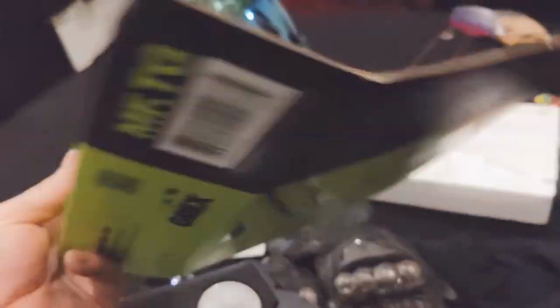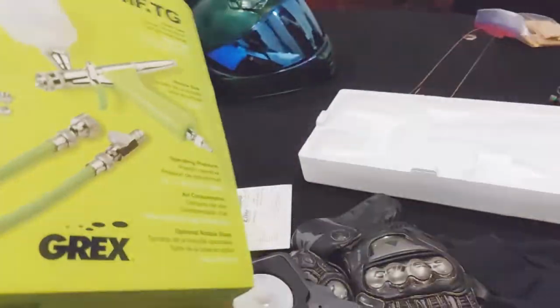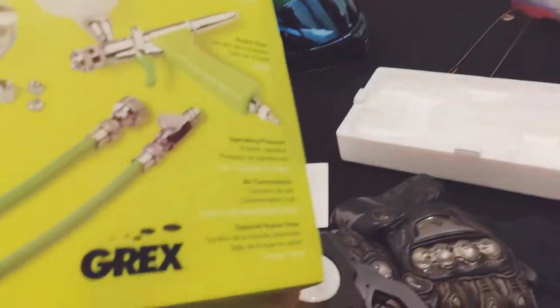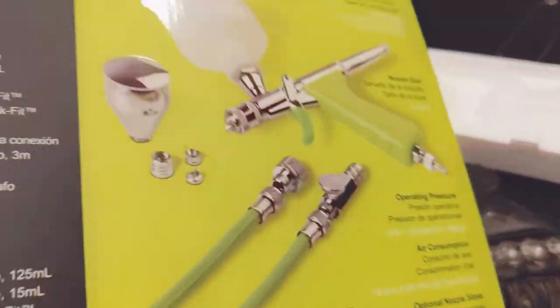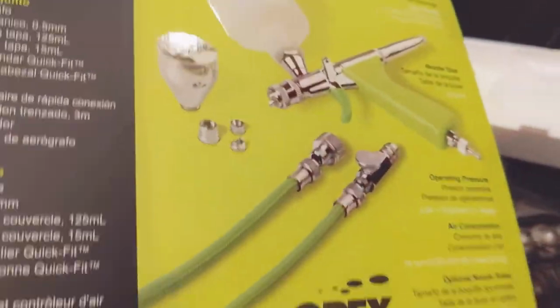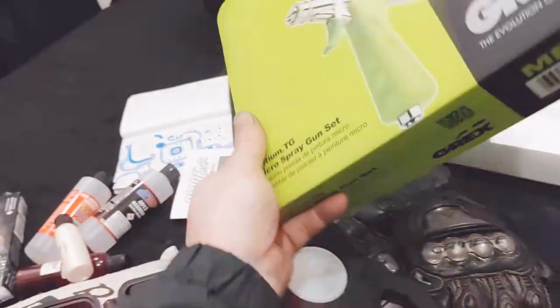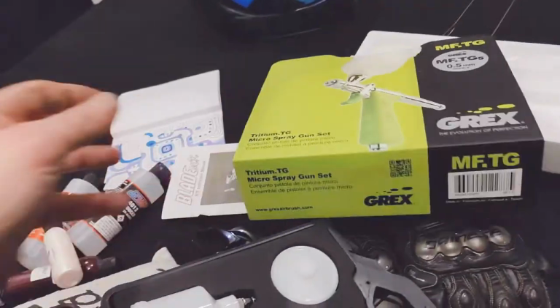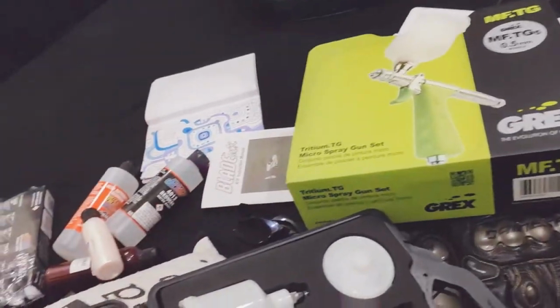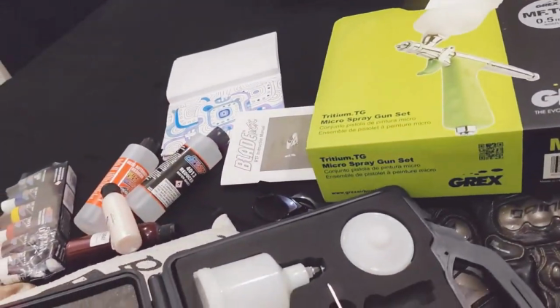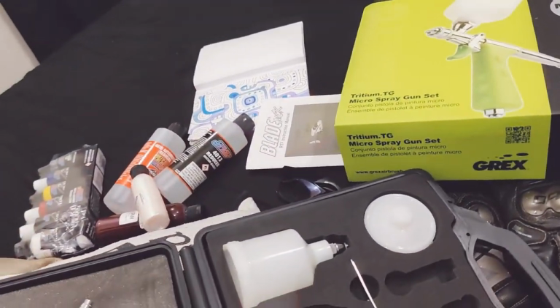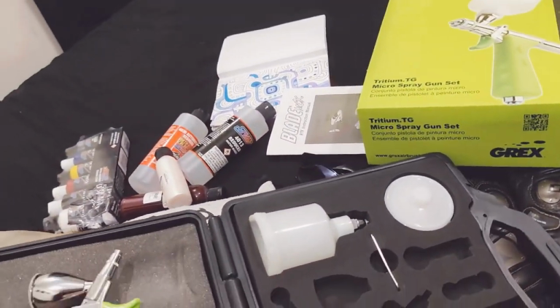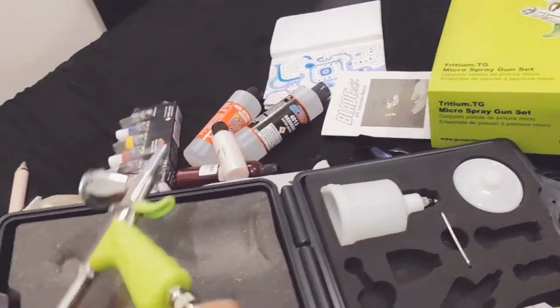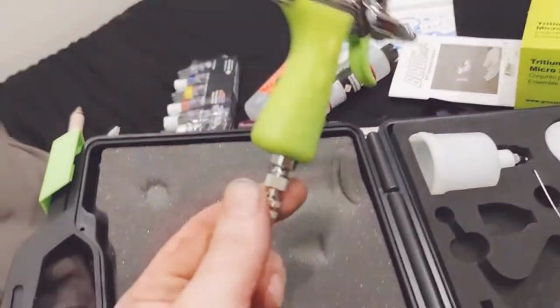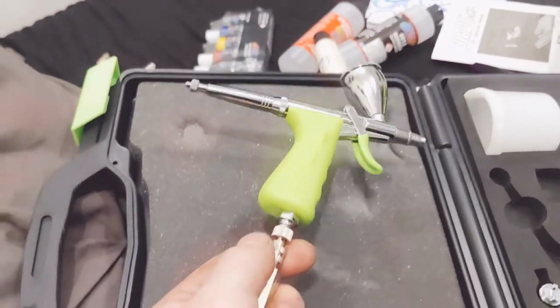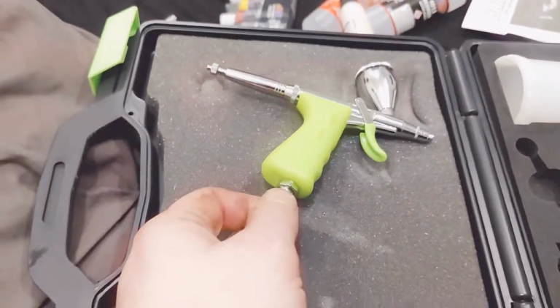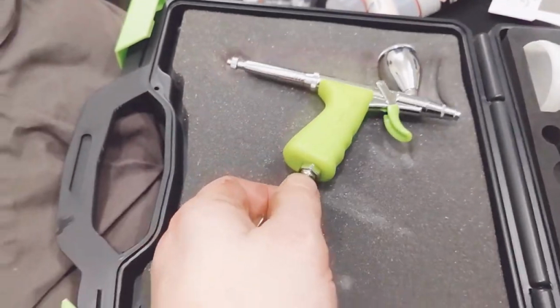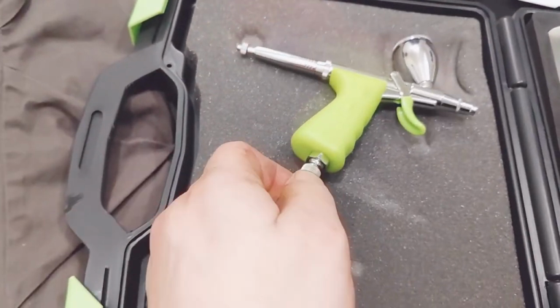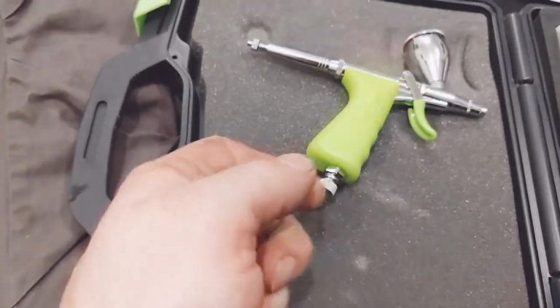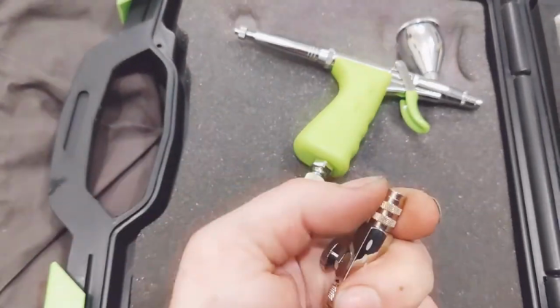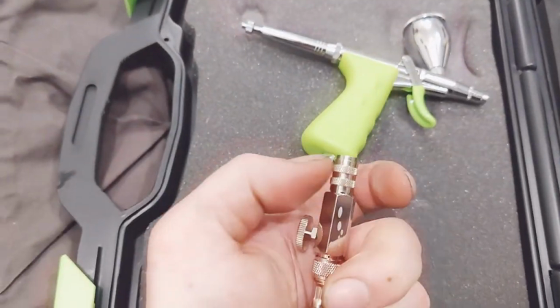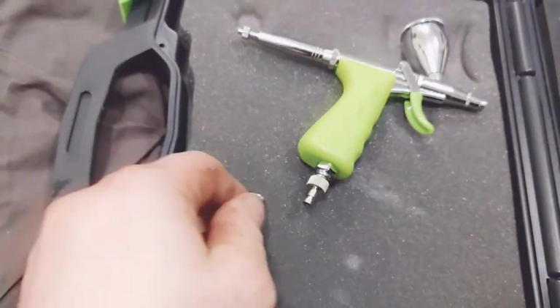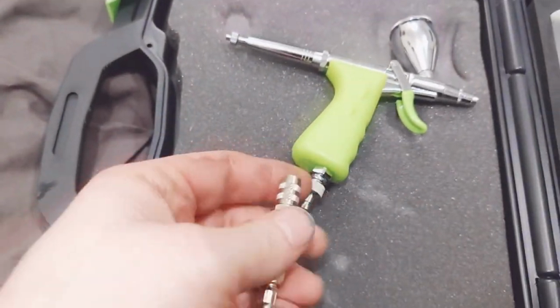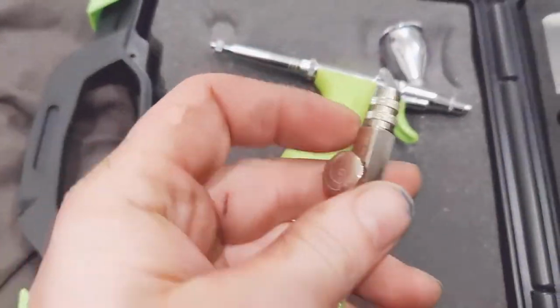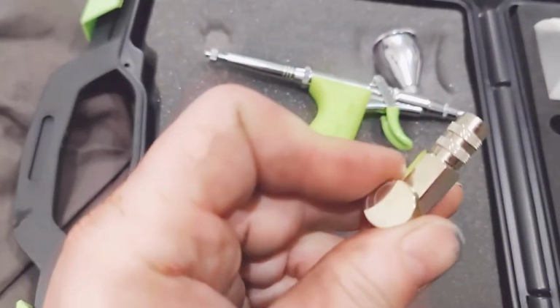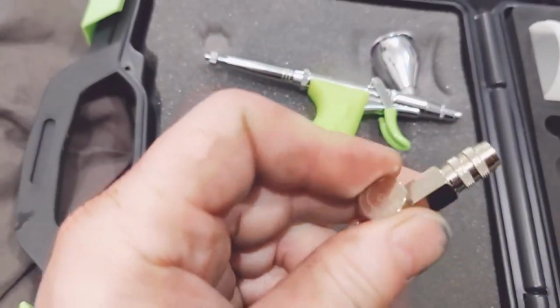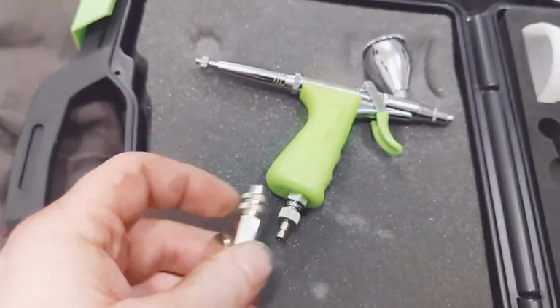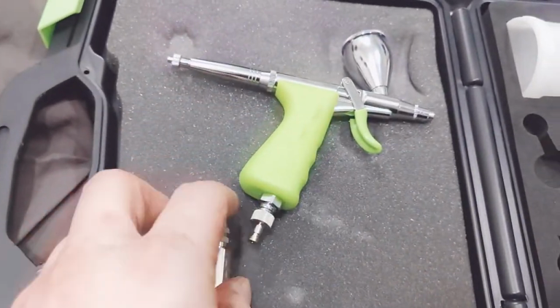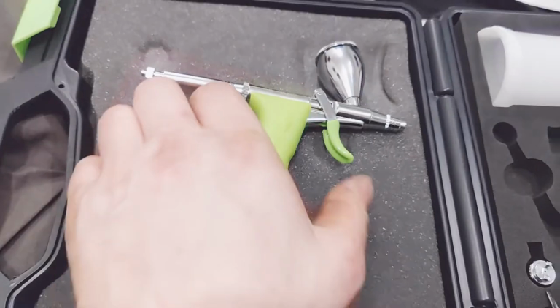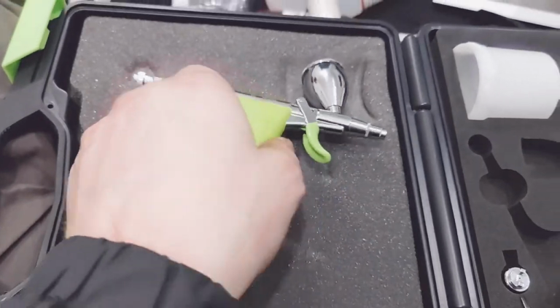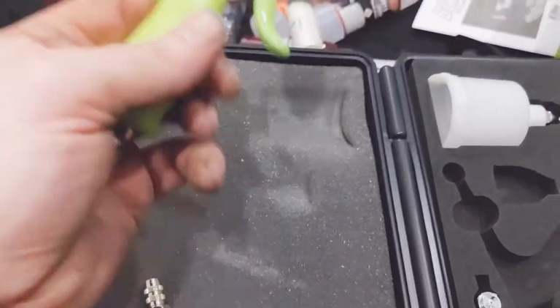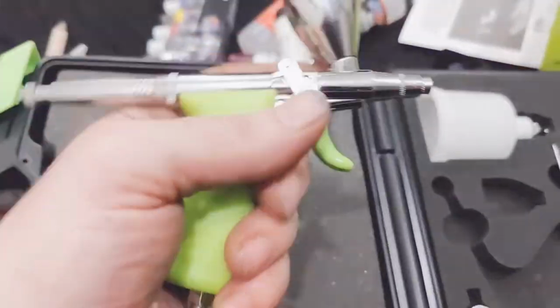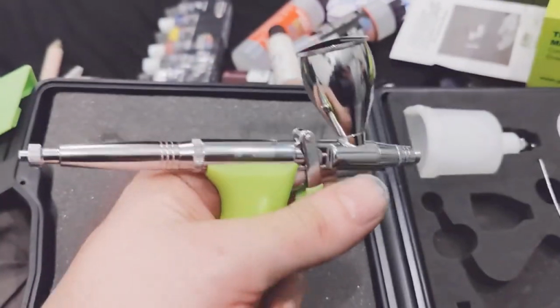It comes with the fan spray, and it's kind of cool because it comes with a quick release right here. It's got the MAC valve with the quick release — this thing just pops on. The control valve trigger feels really nice.